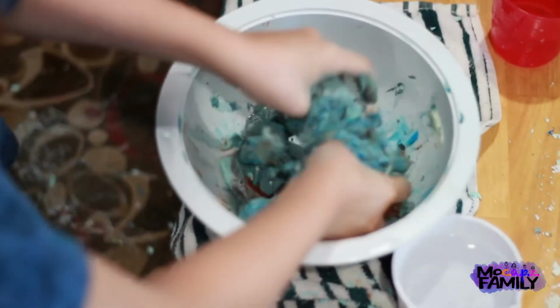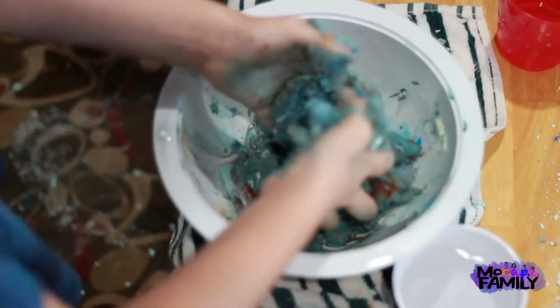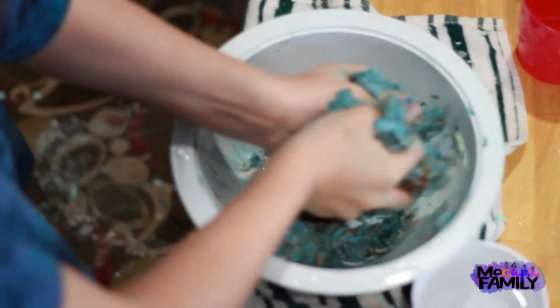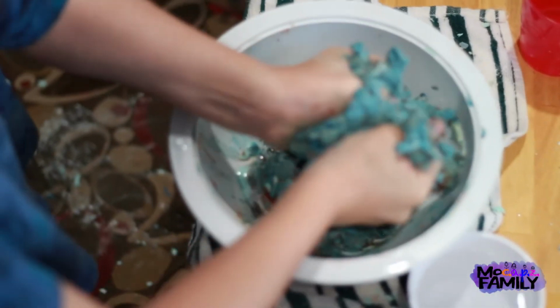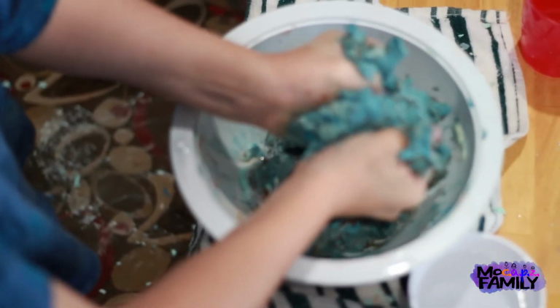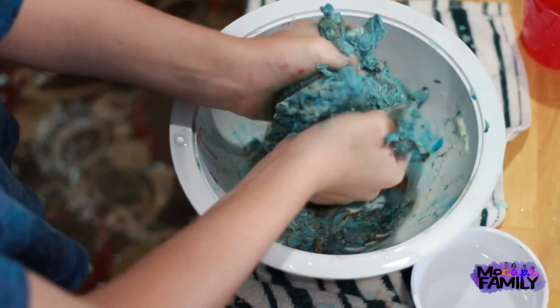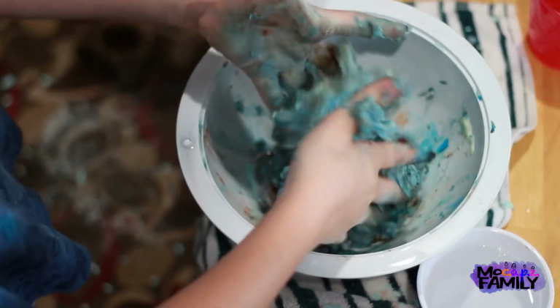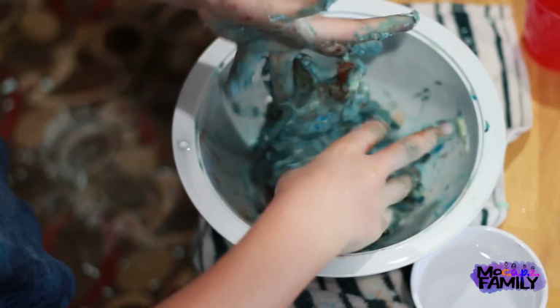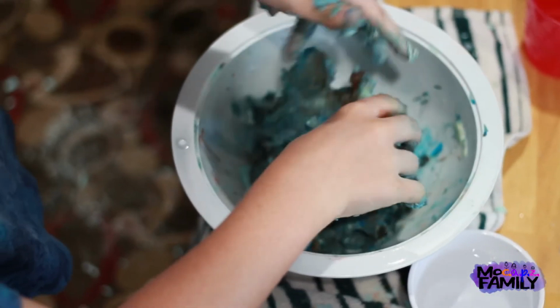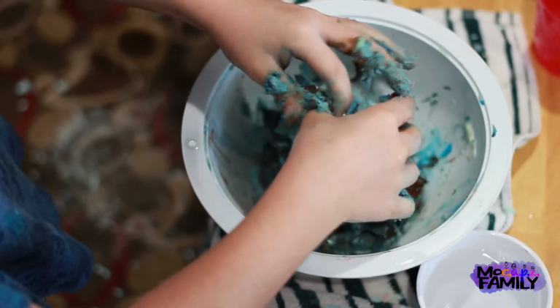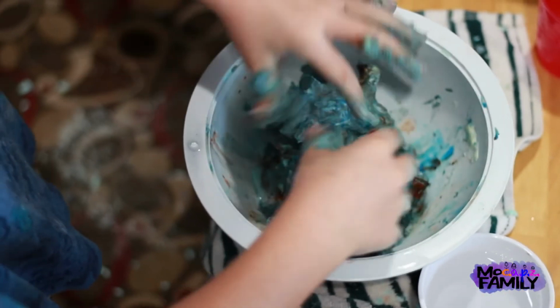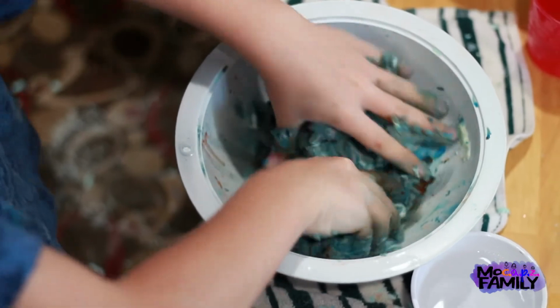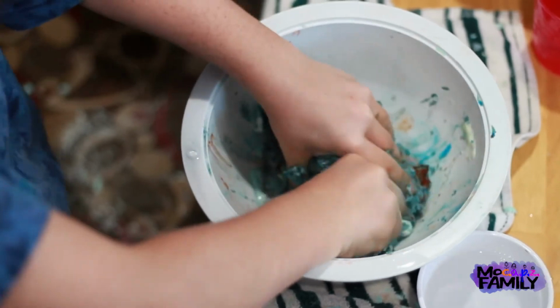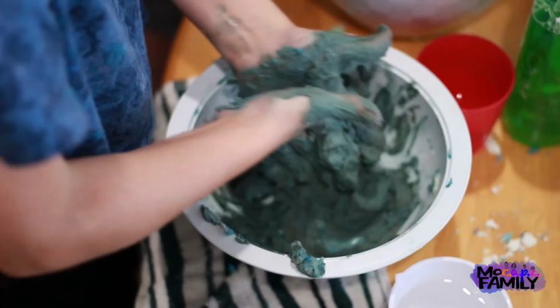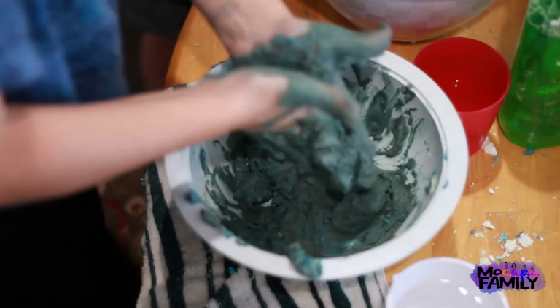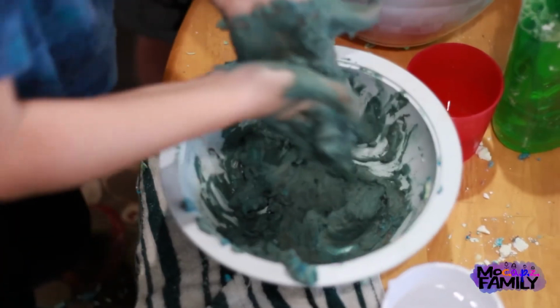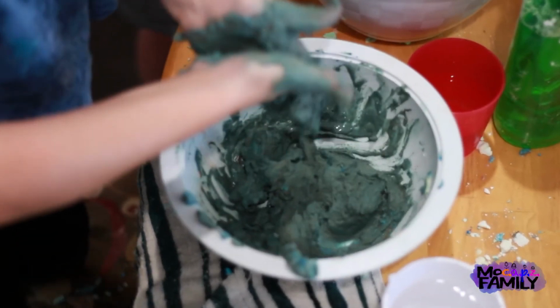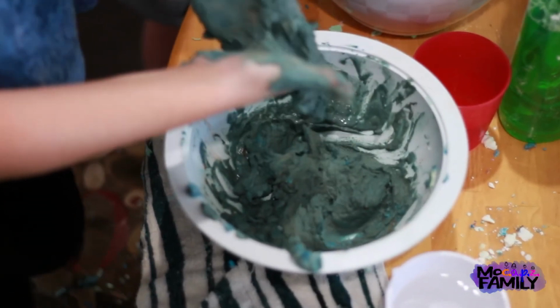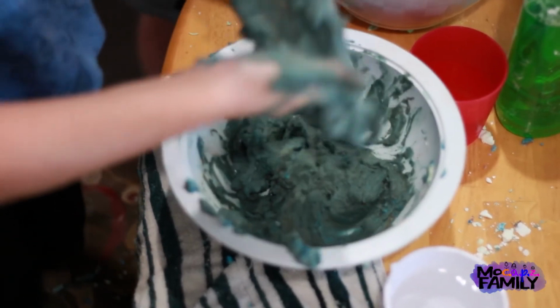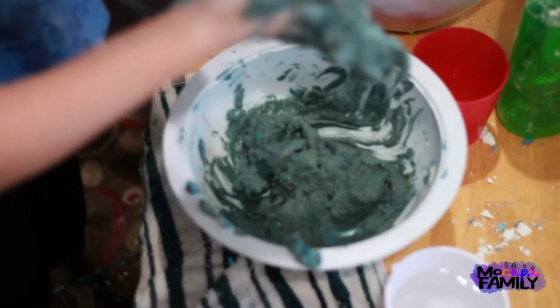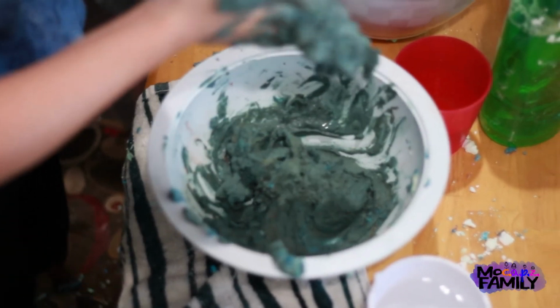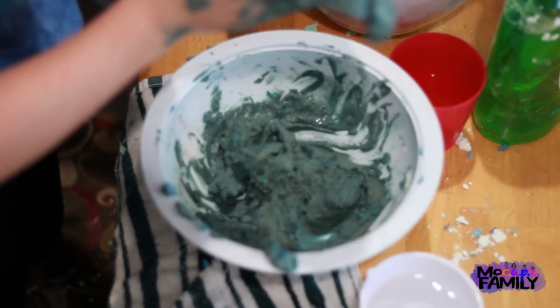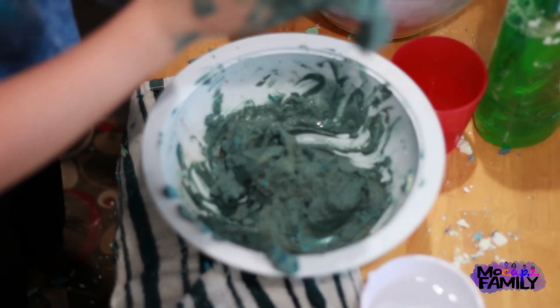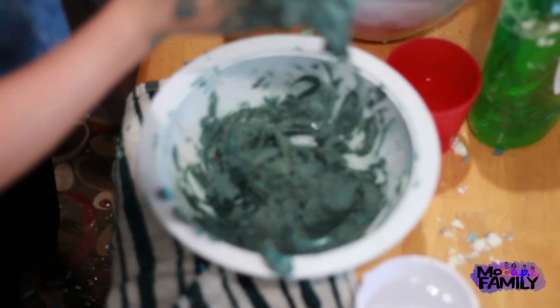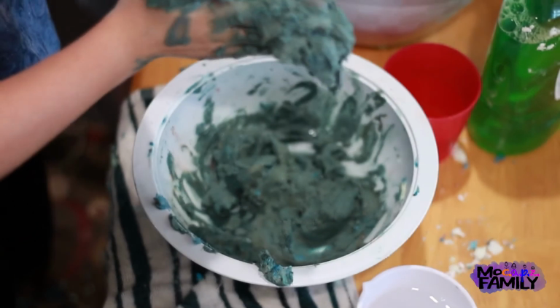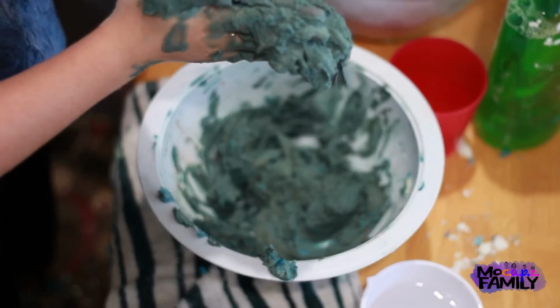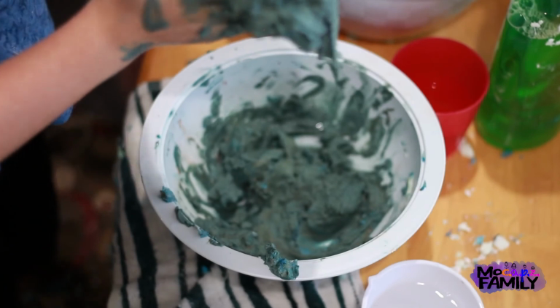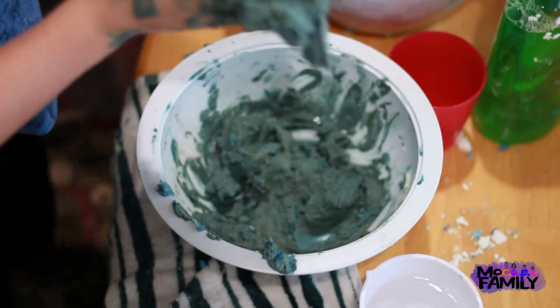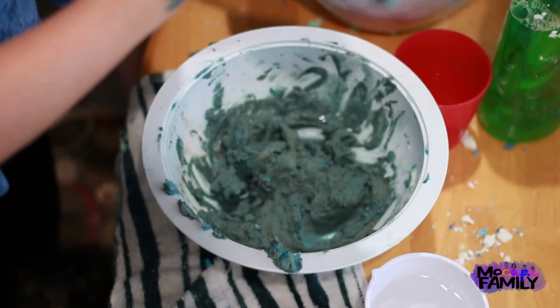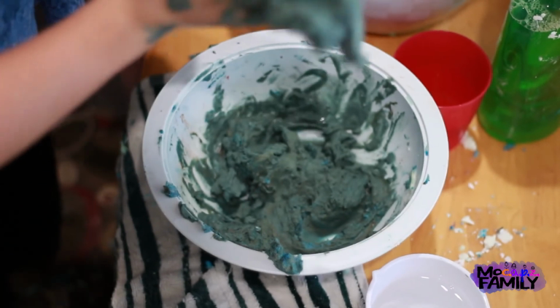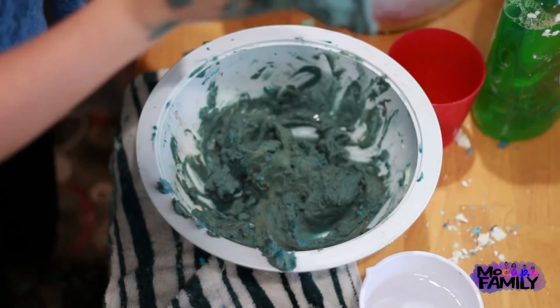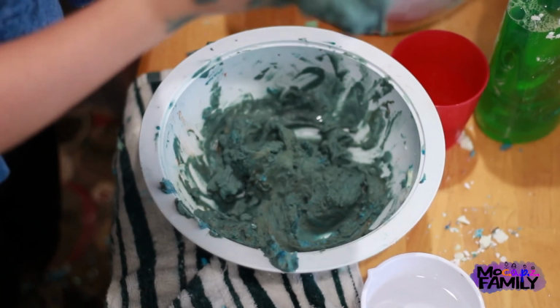Why'd you make us do this? So you didn't make us do this? It was something cool to find, but then we decided to add water to it. My hand is stuck!